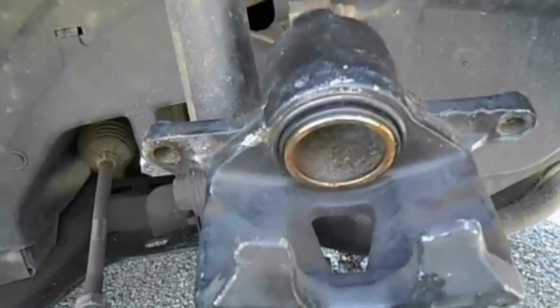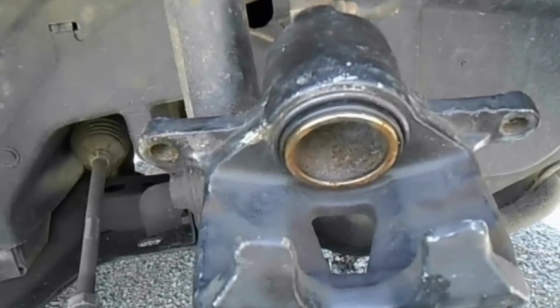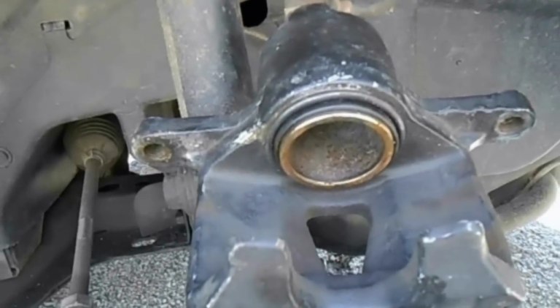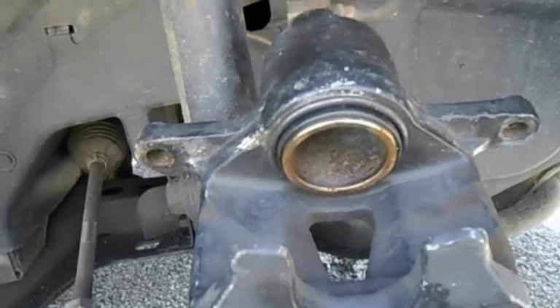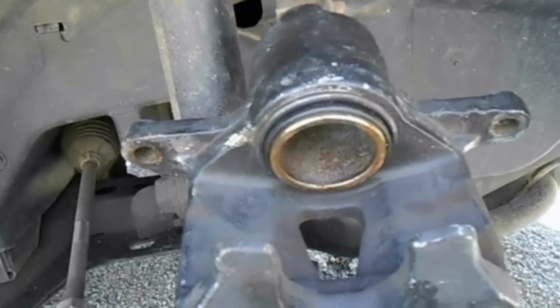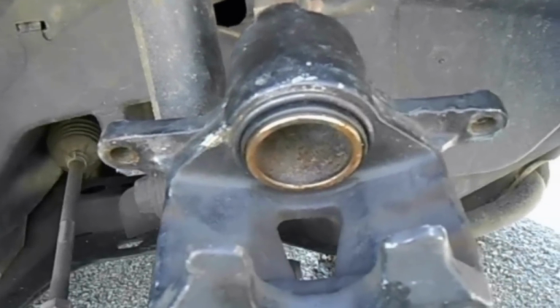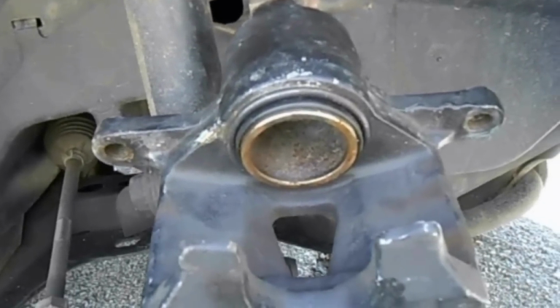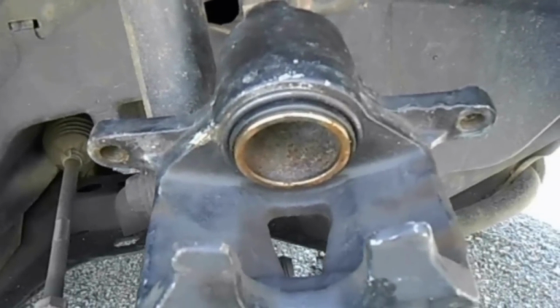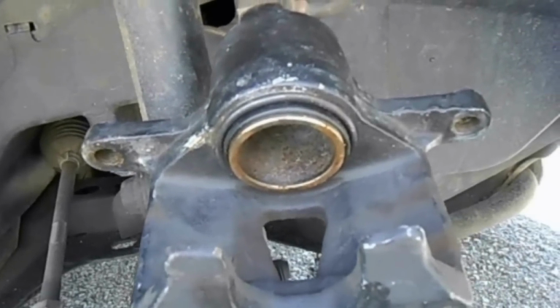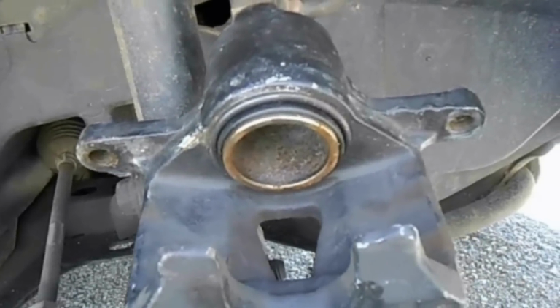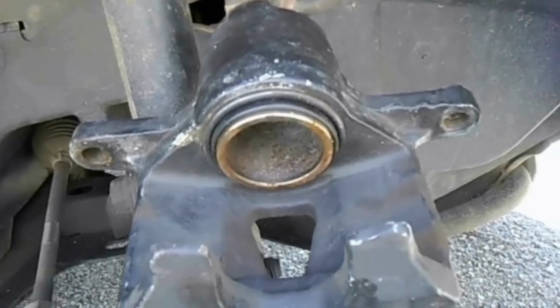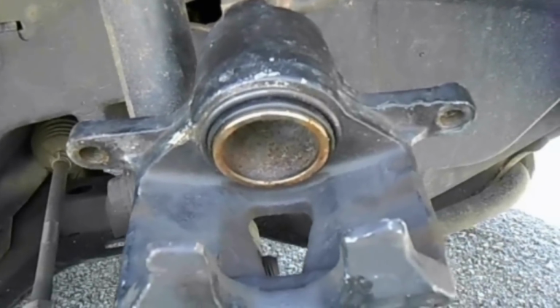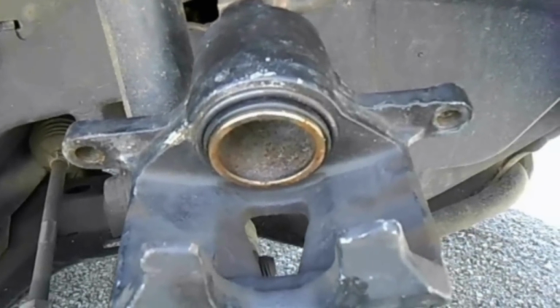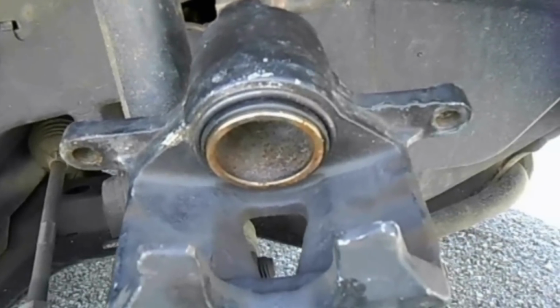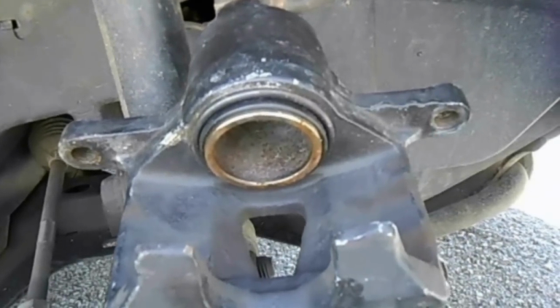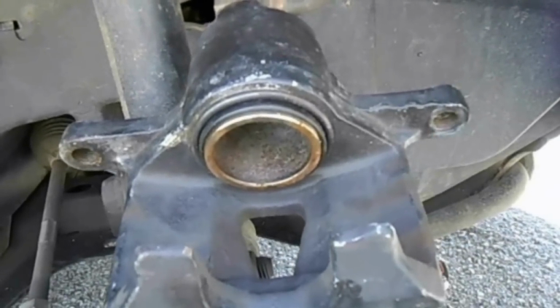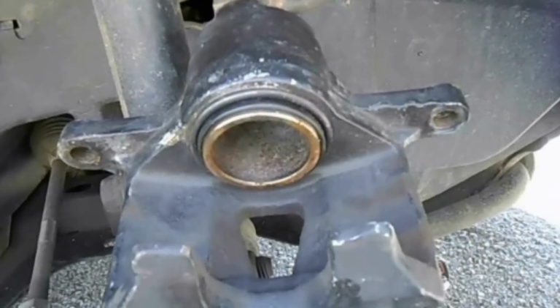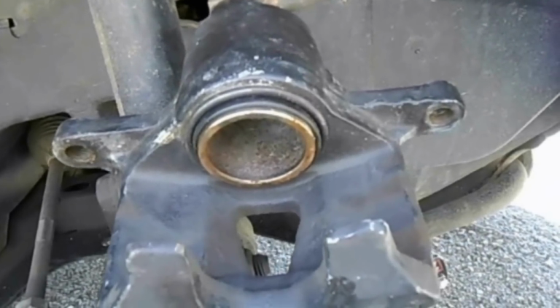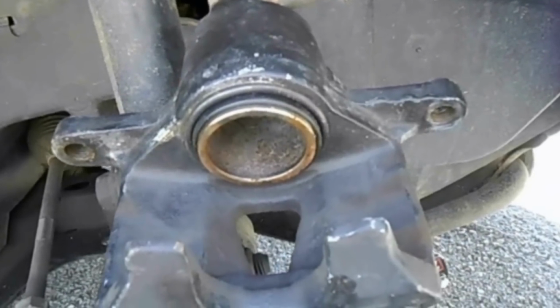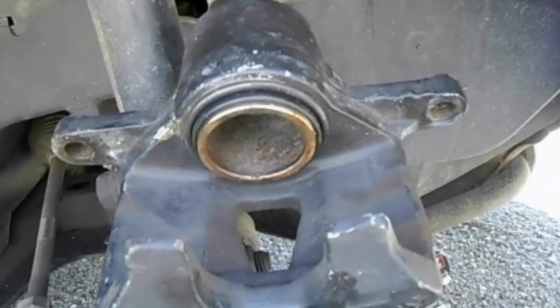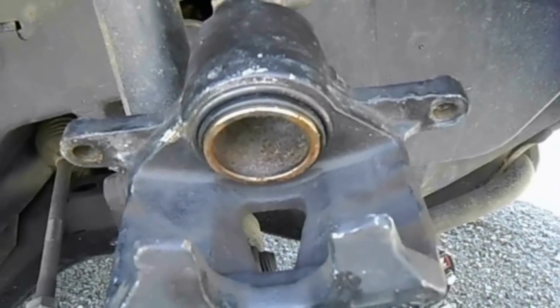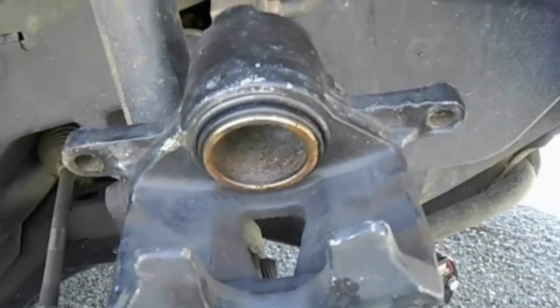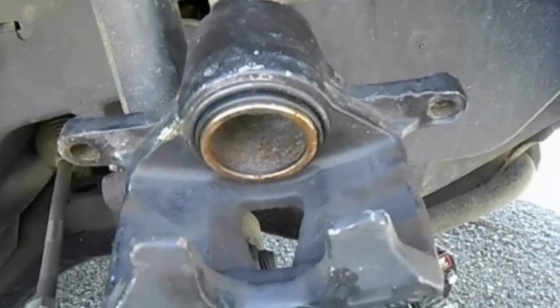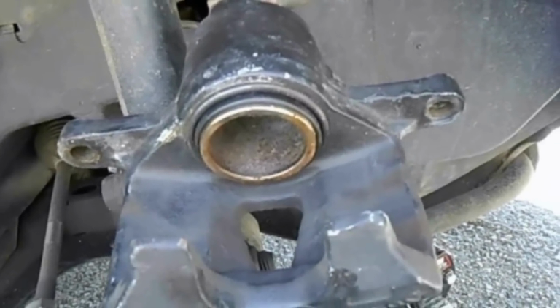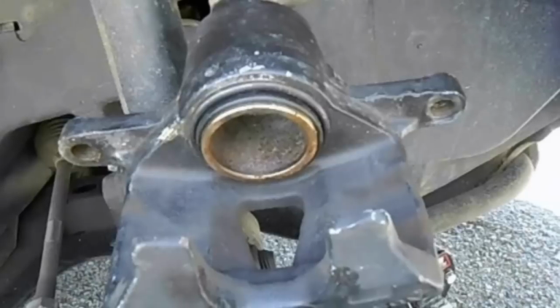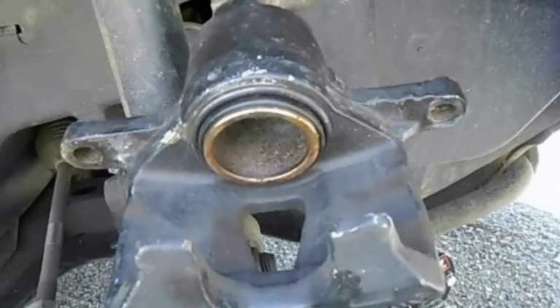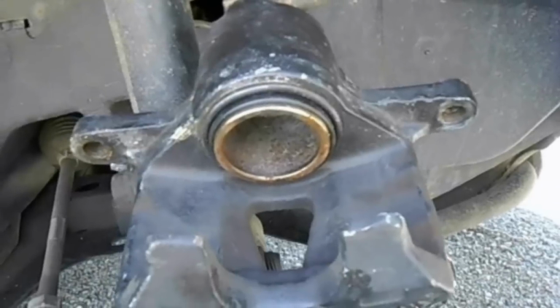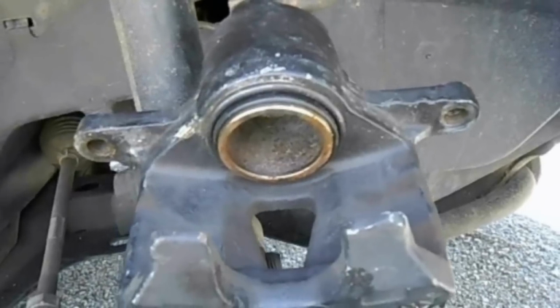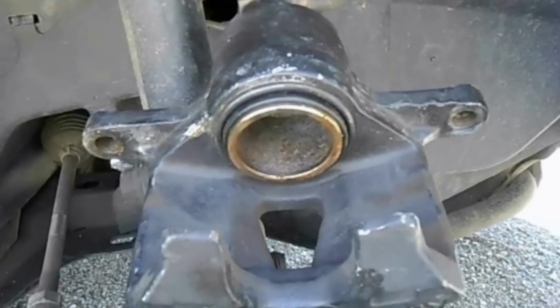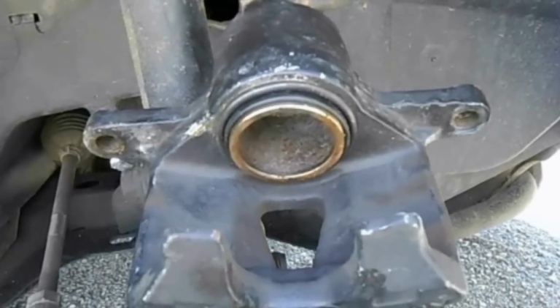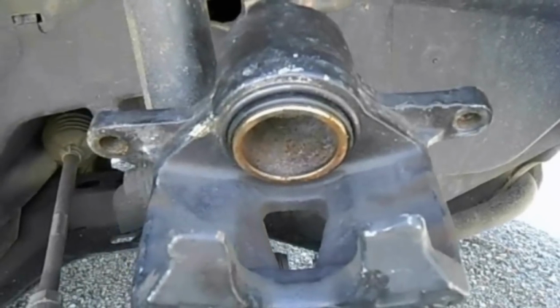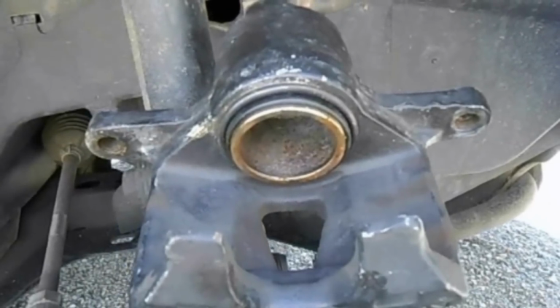Glazing stopped being a problem once the brakes were overhauled. The rotors wore evenly on both sides and the squeaking sound vanished.